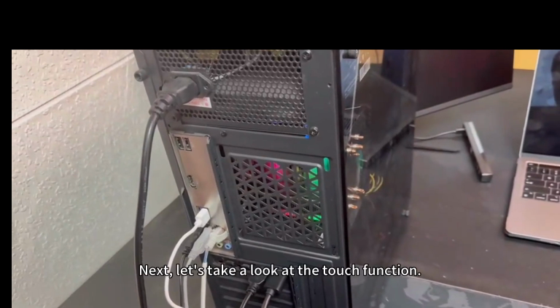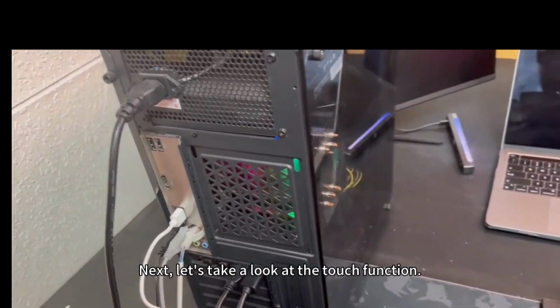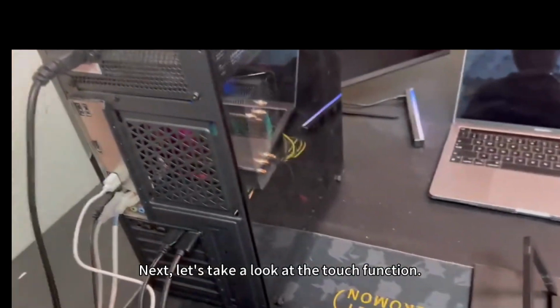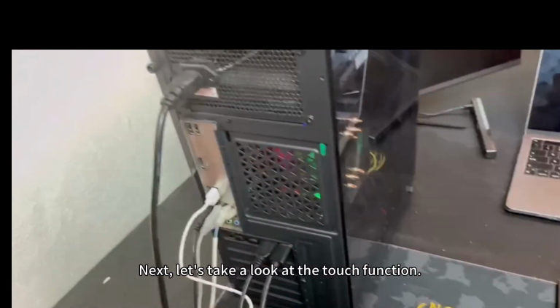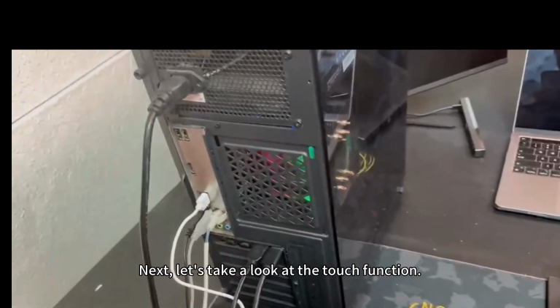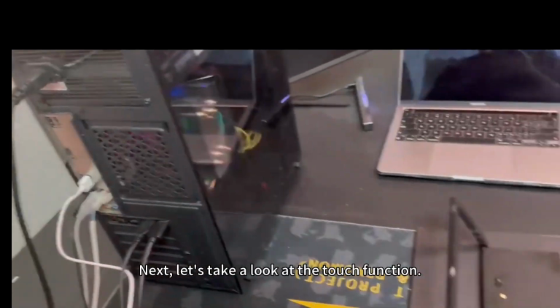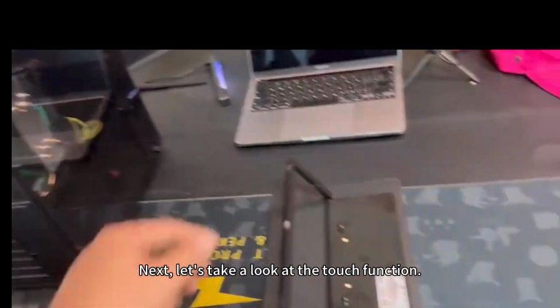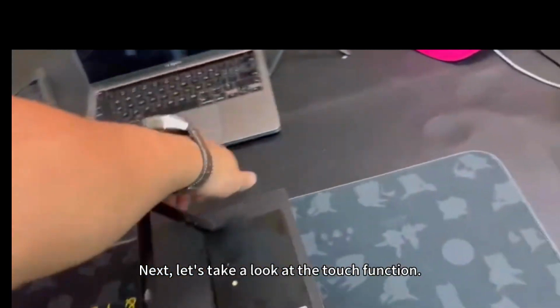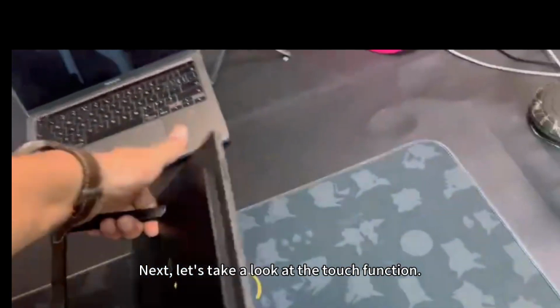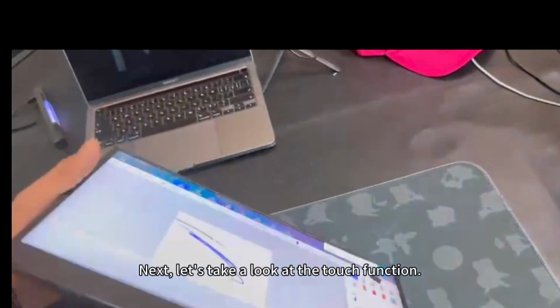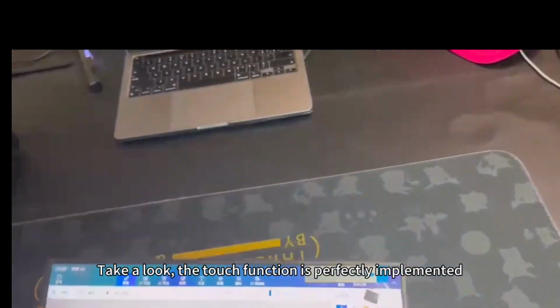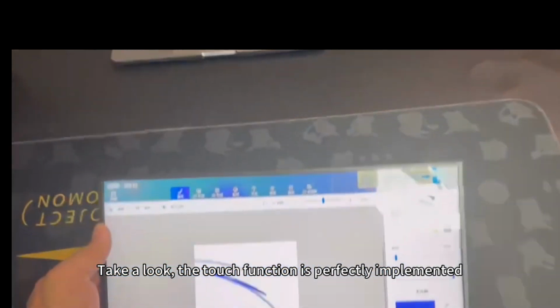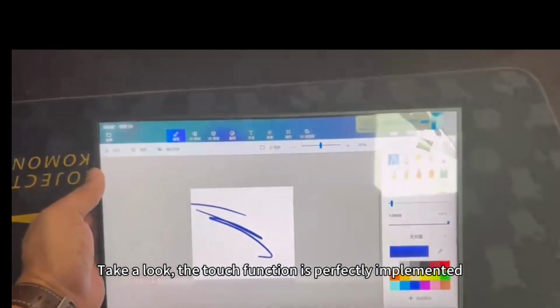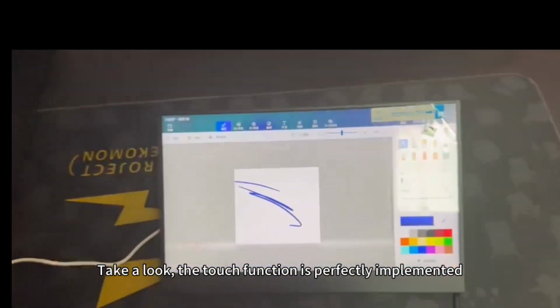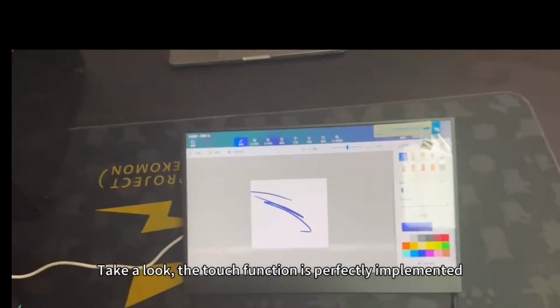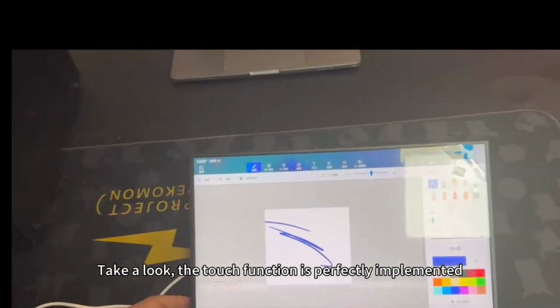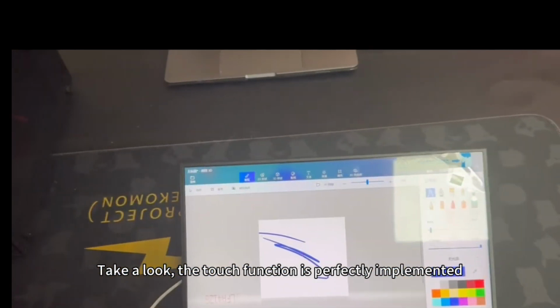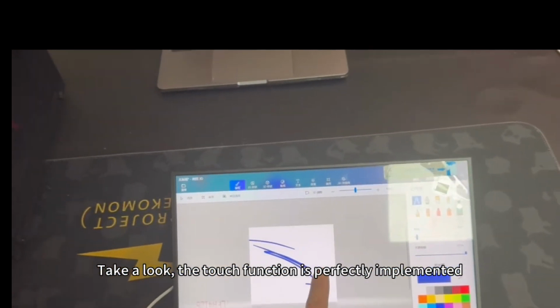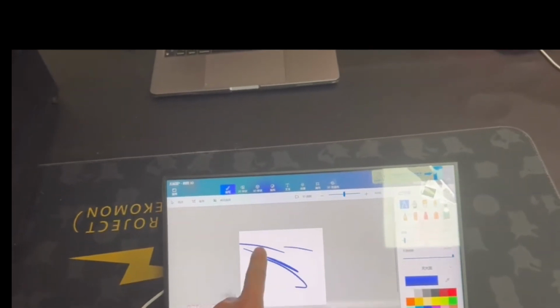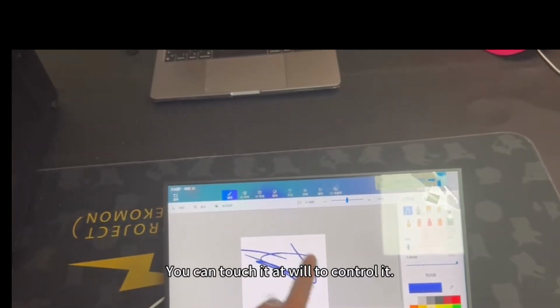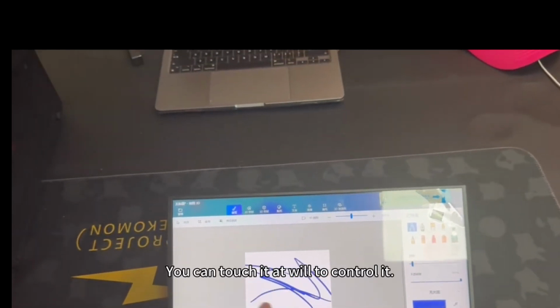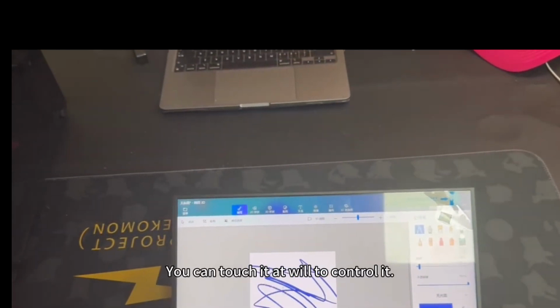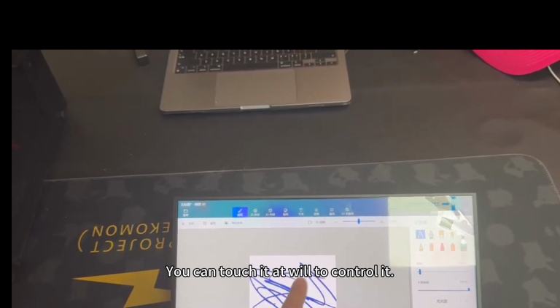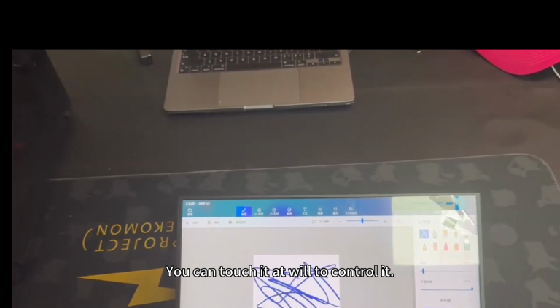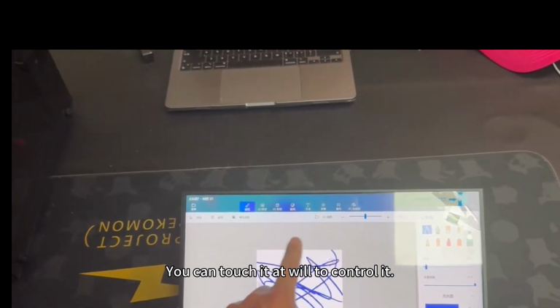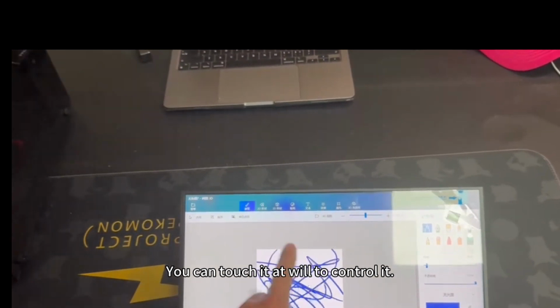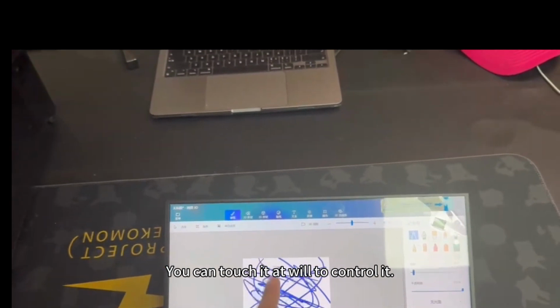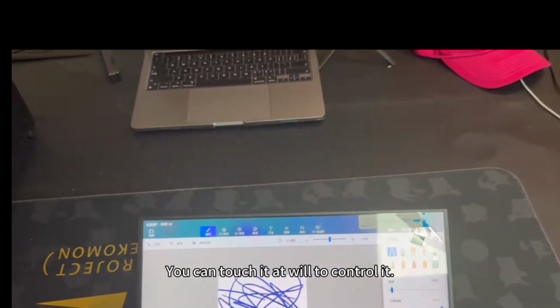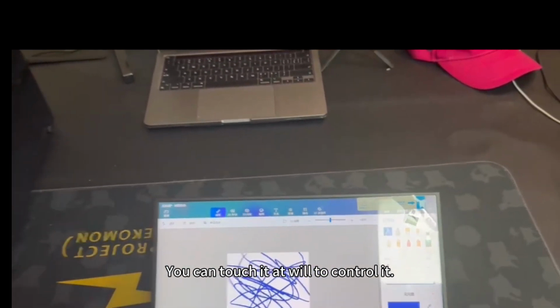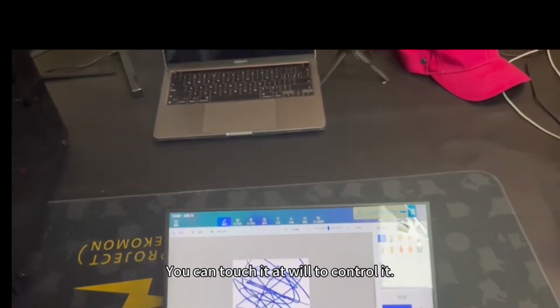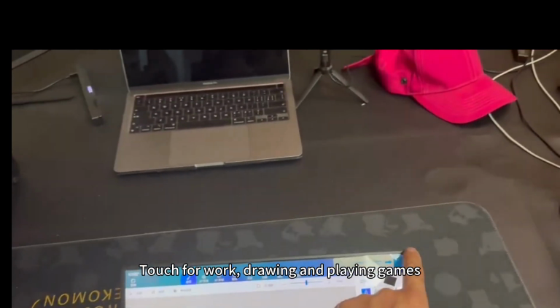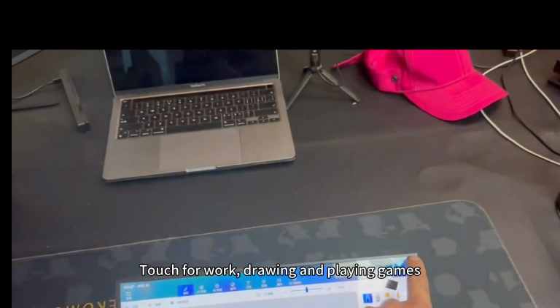Next, let's take a look at the touch function. The touch function is perfectly implemented — you can touch it at will to control it. Touch for work, drawing, and playing games.